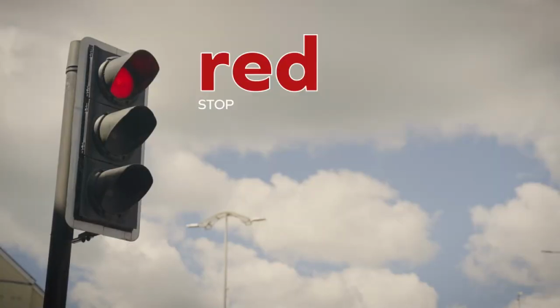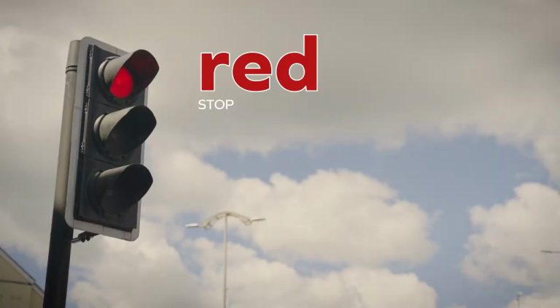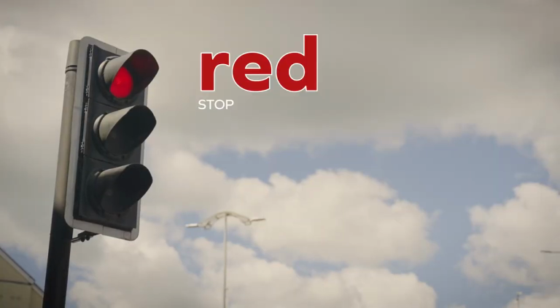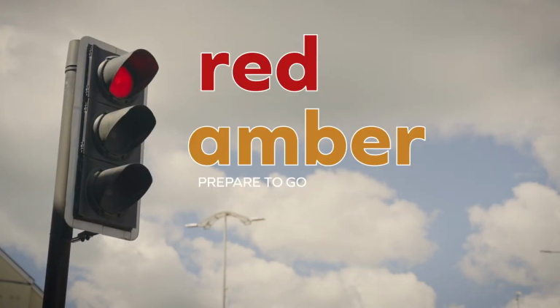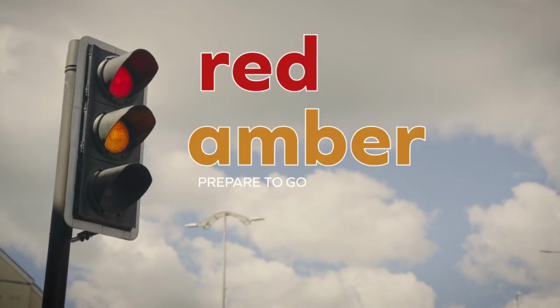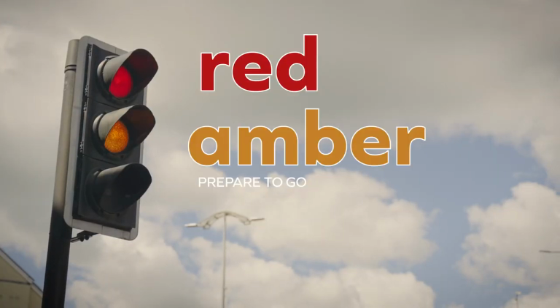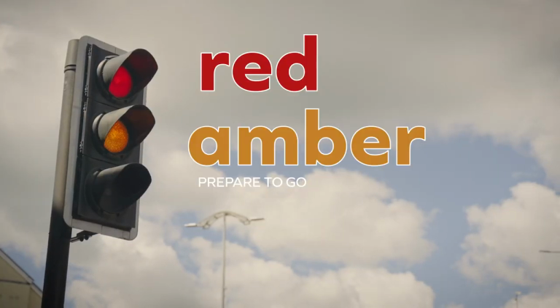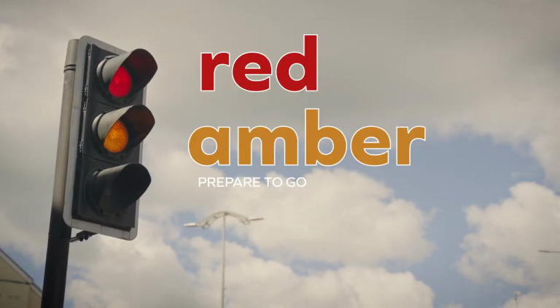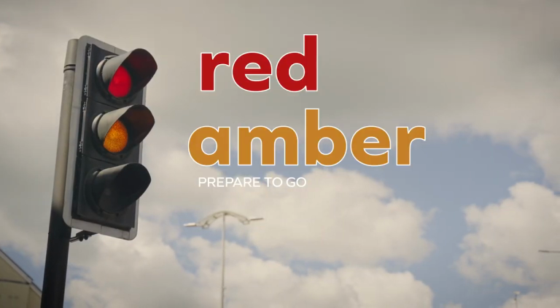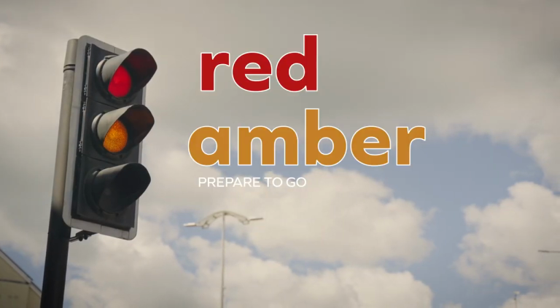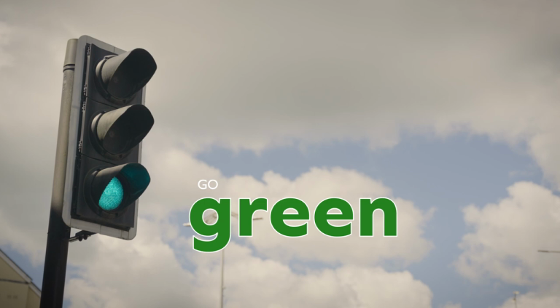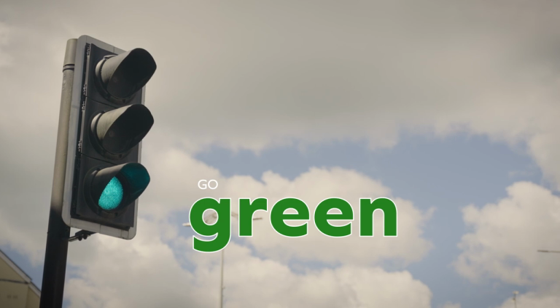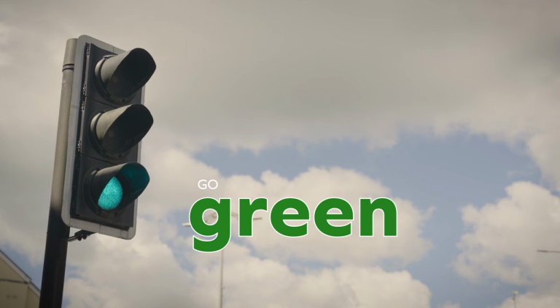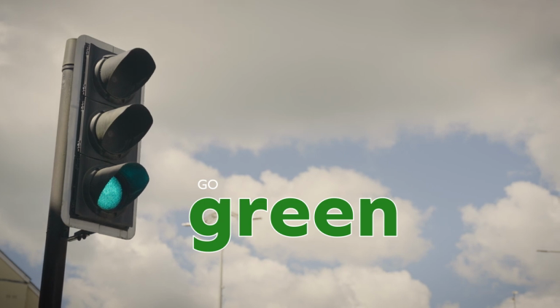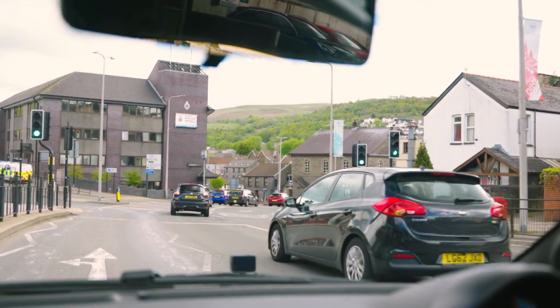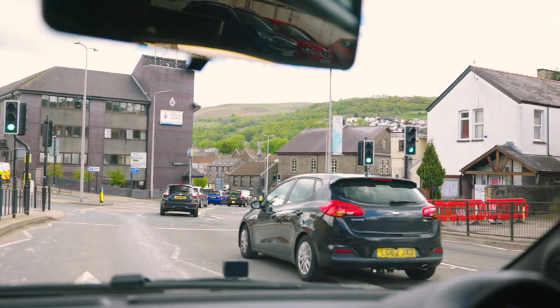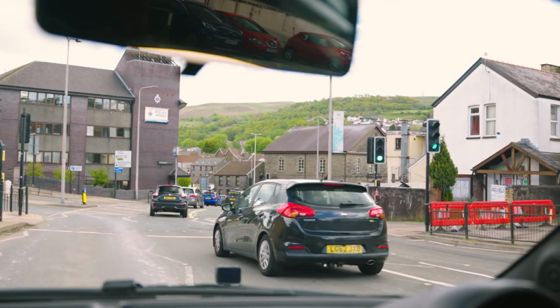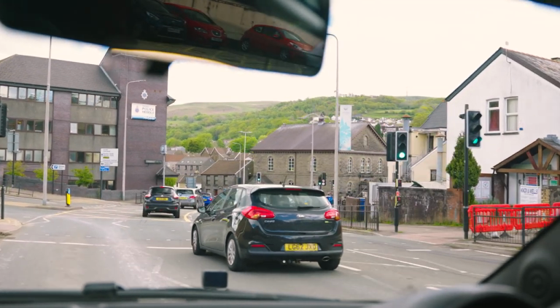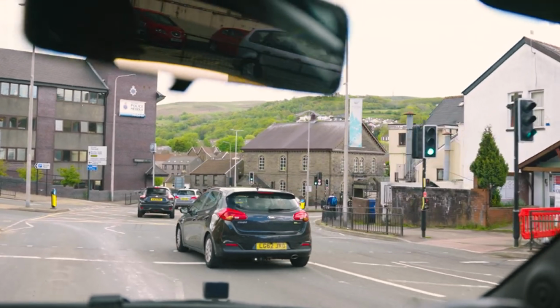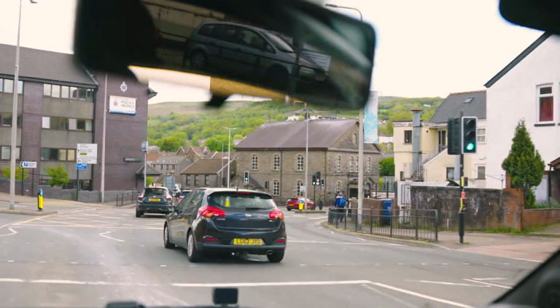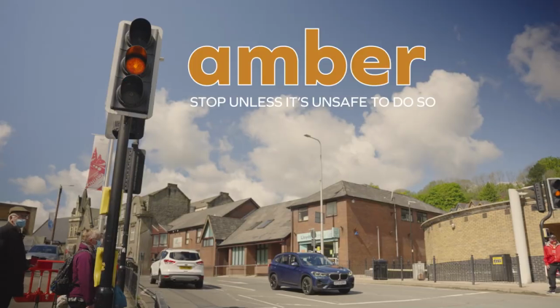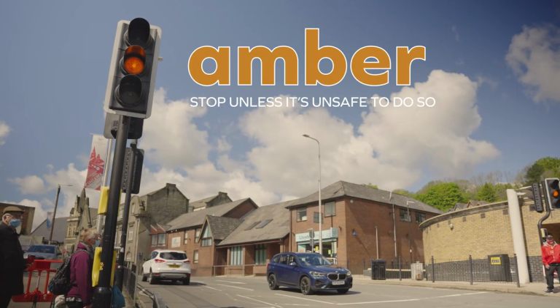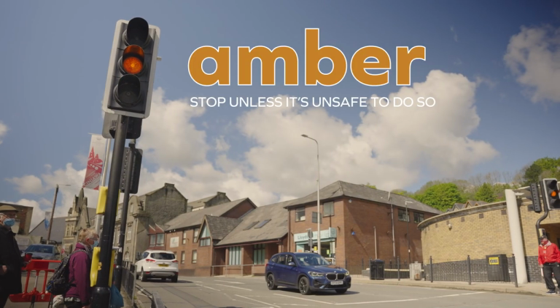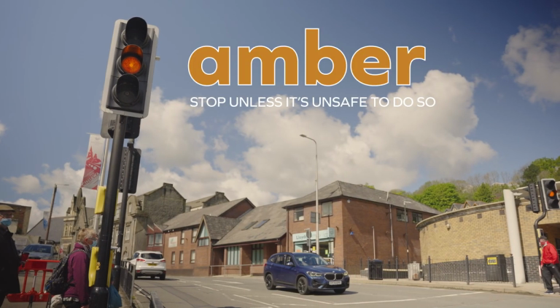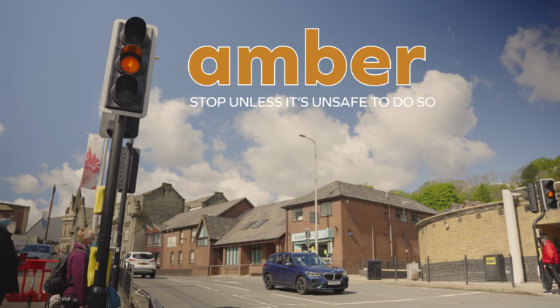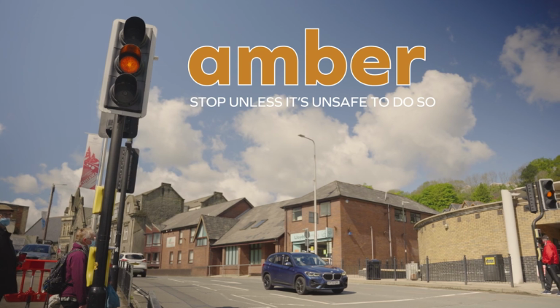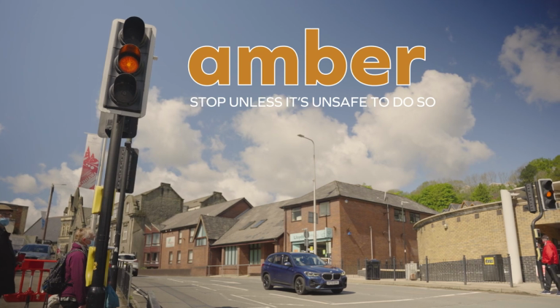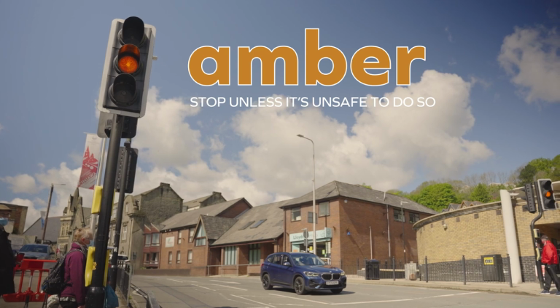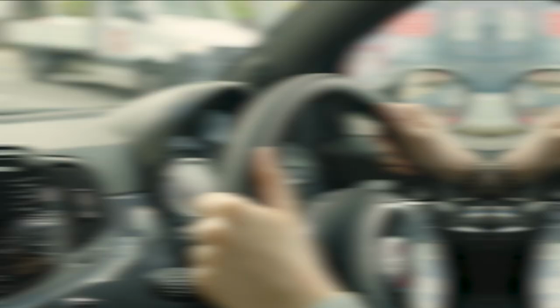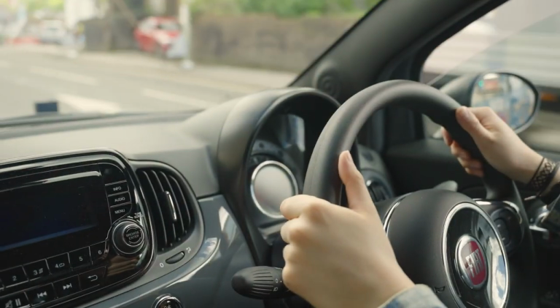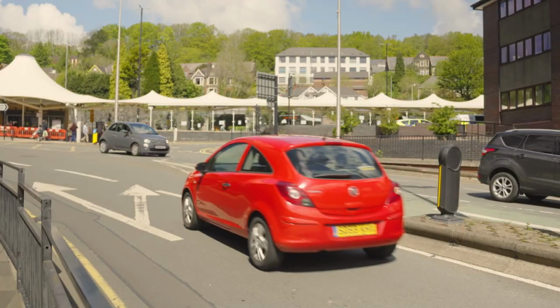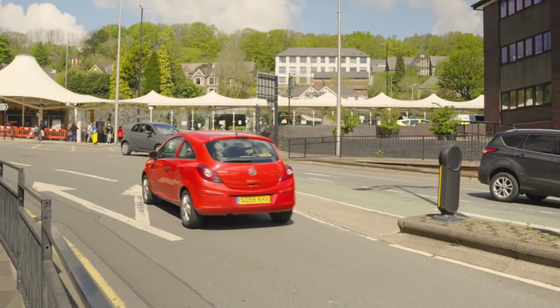Red meaning stop, red and amber together meaning prepare to go, green meaning go as long as the way is clear, and amber meaning stop unless it's unsafe to do so.